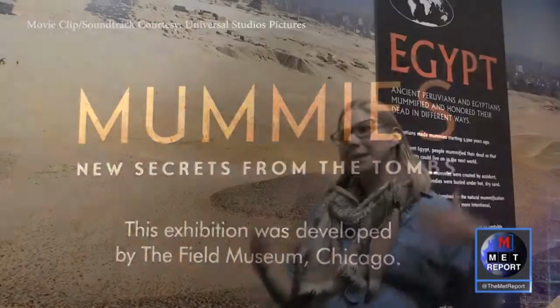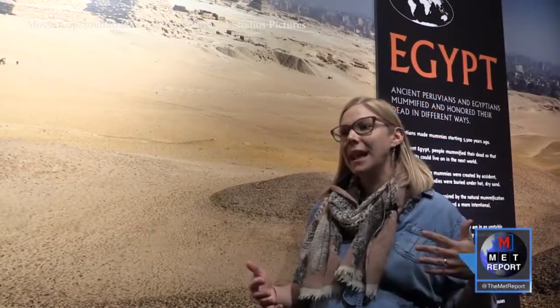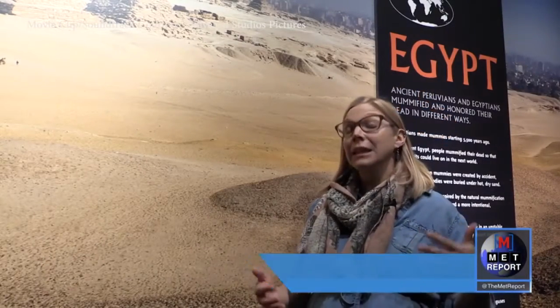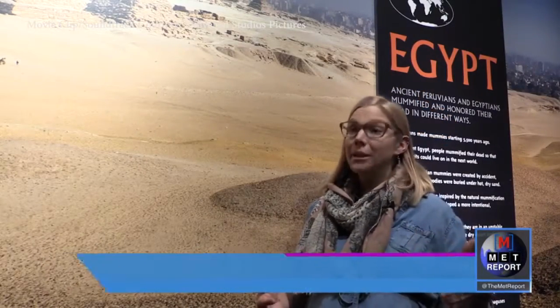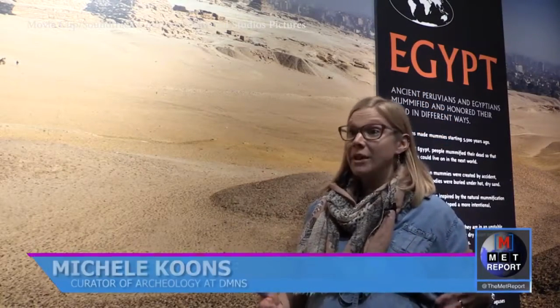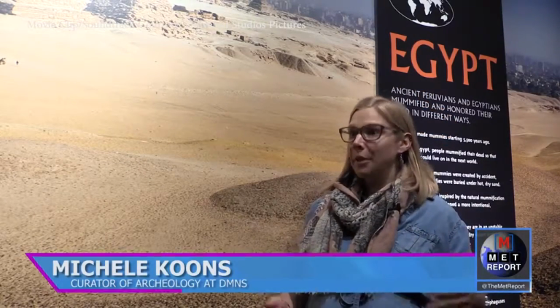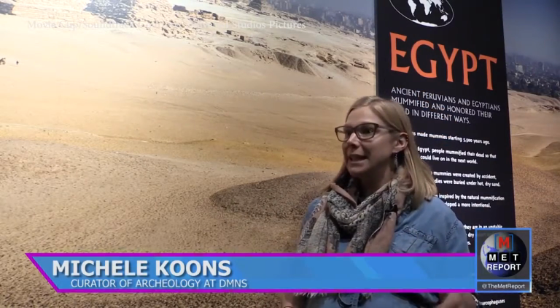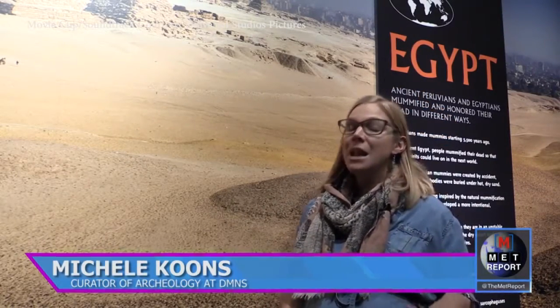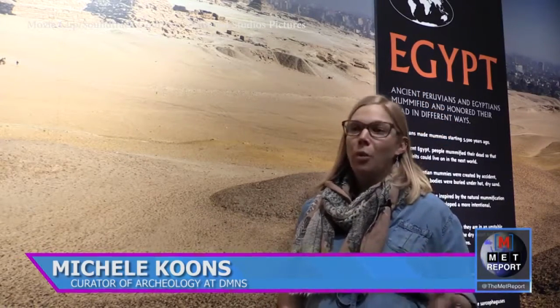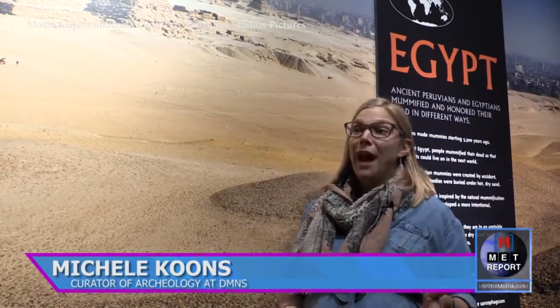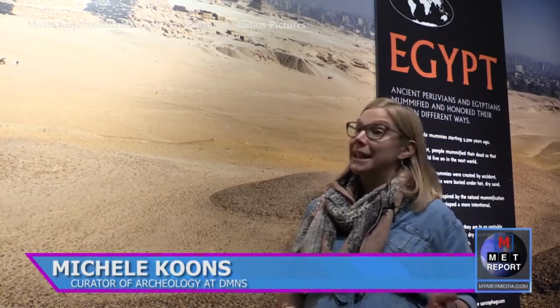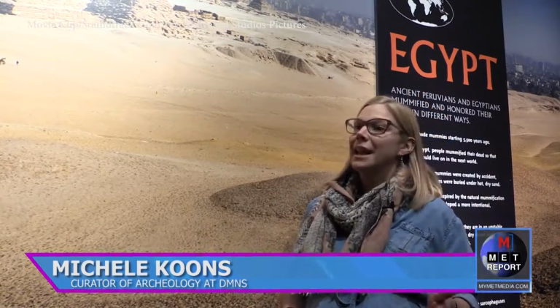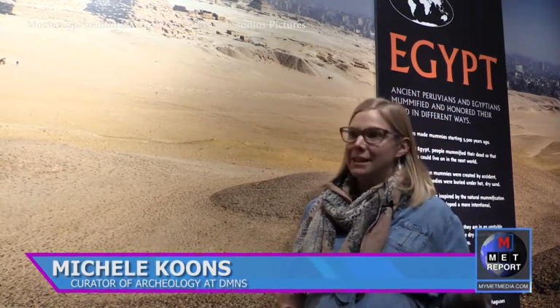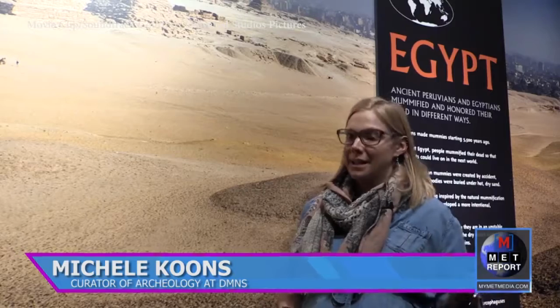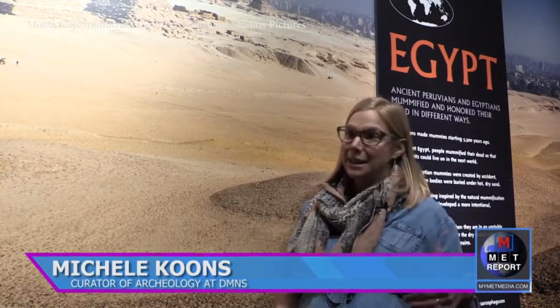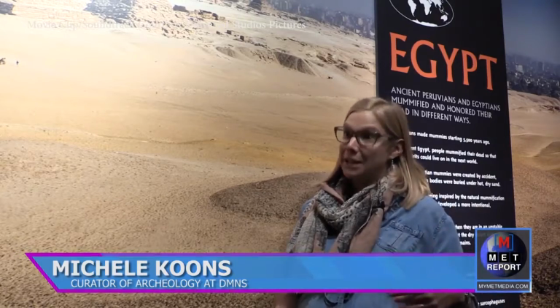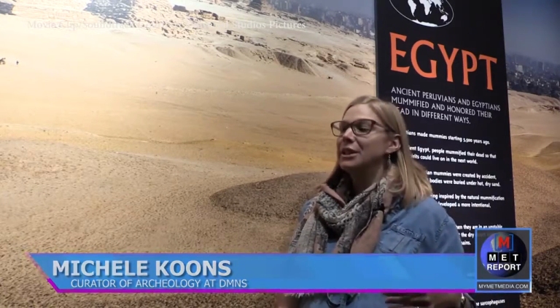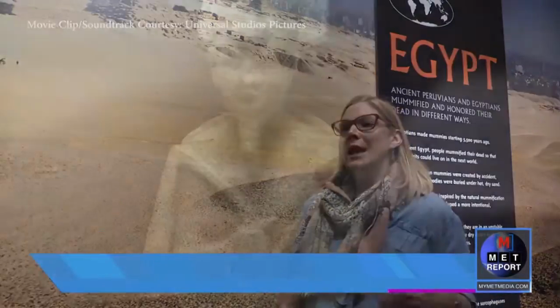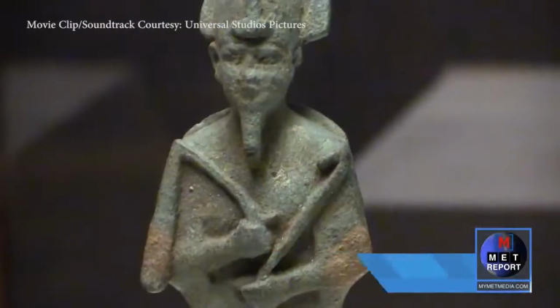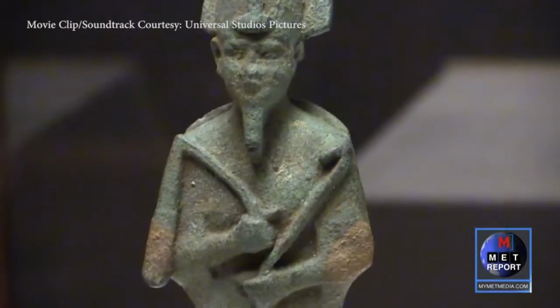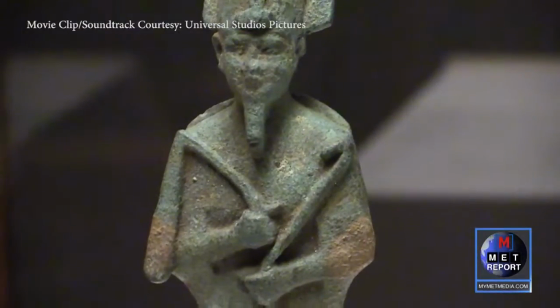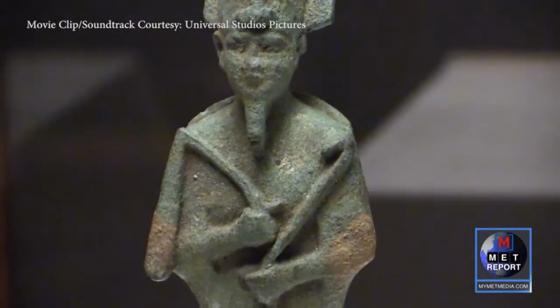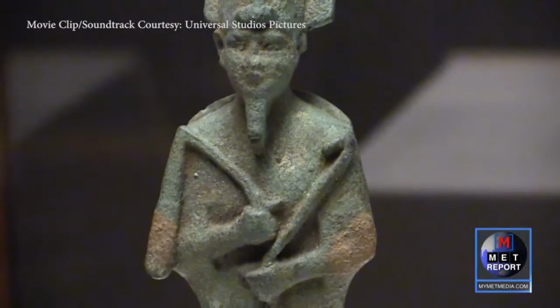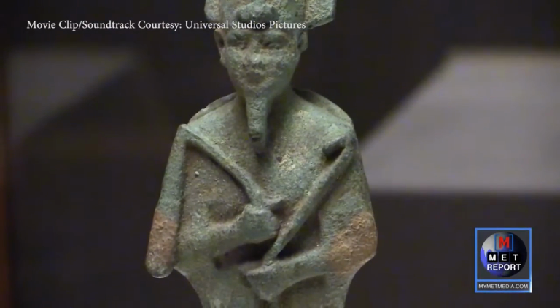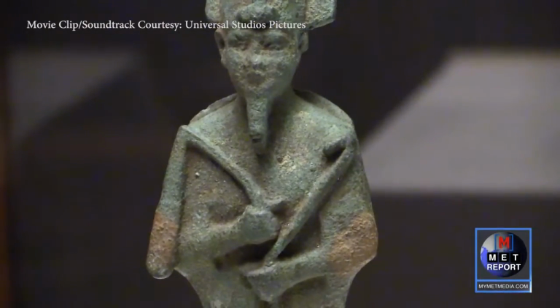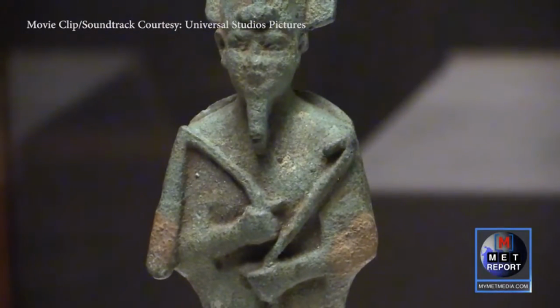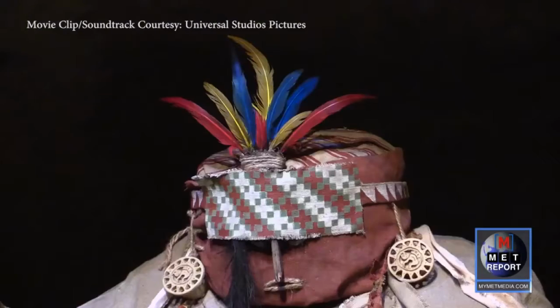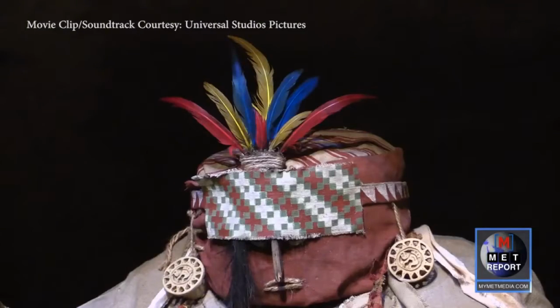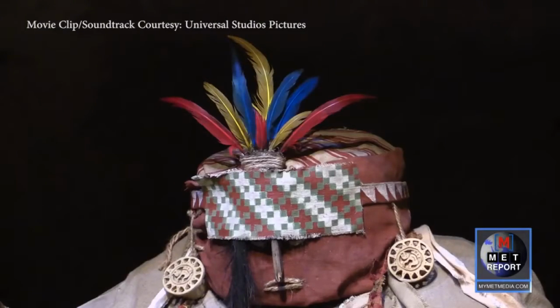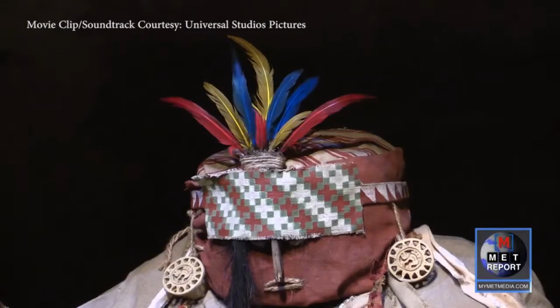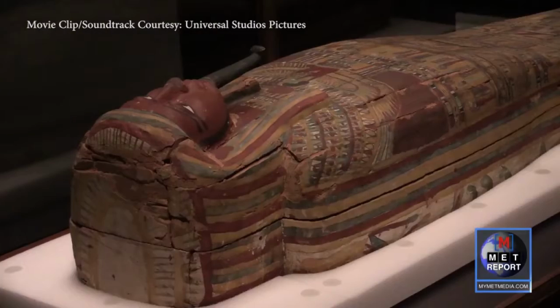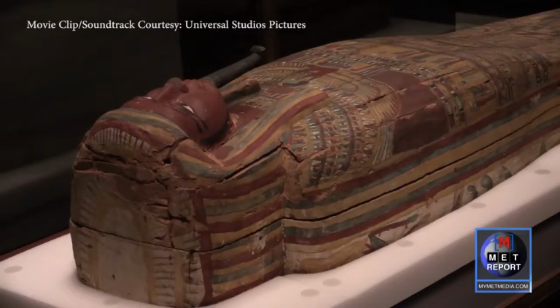This is a limited-run, temporary exhibit. We are one of five cities that this exhibit is coming to. It was created by the Field Museum in Chicago, and it's highlighting both Peruvian mummies and Egyptian mummies.